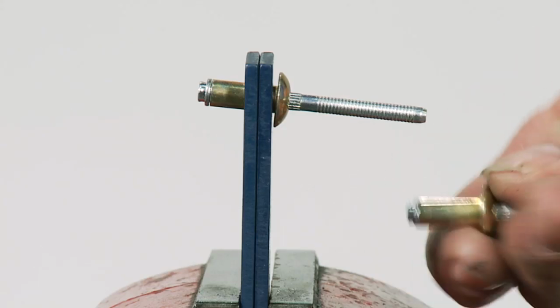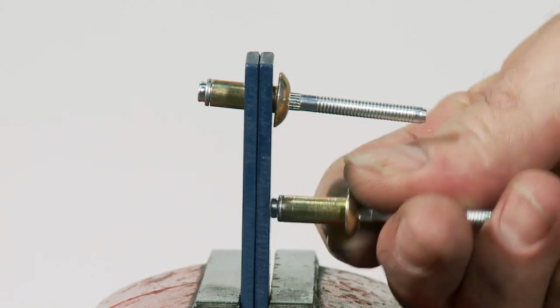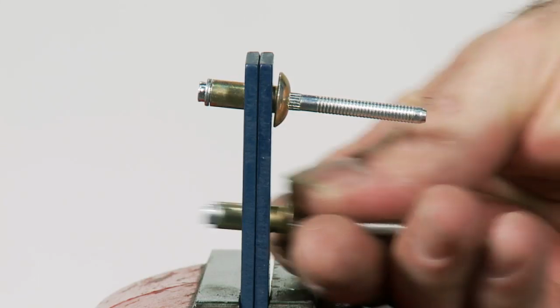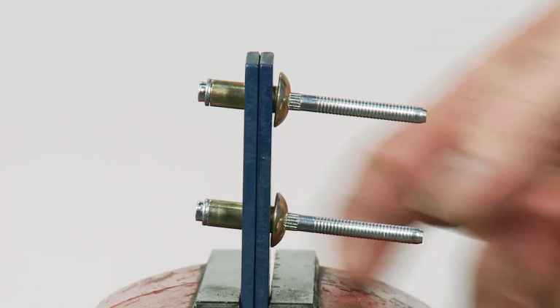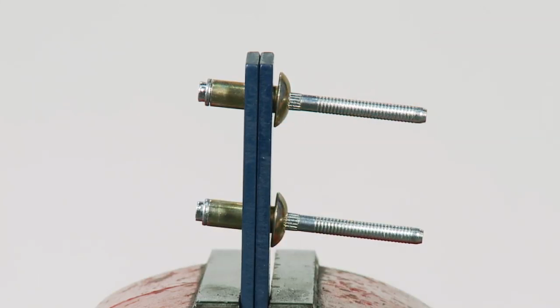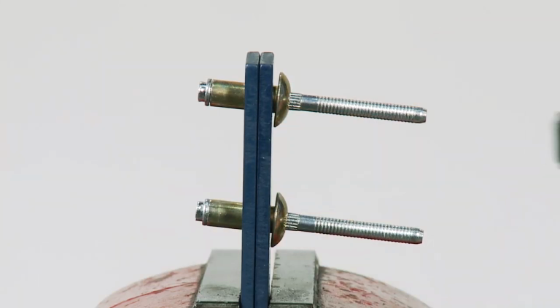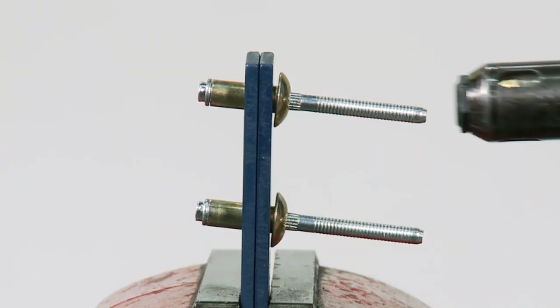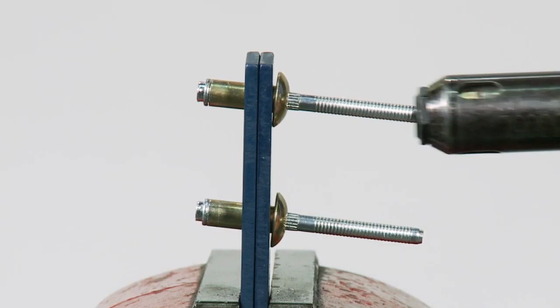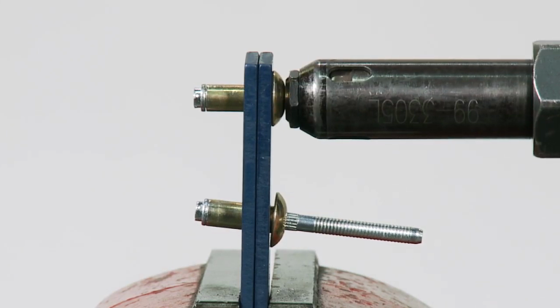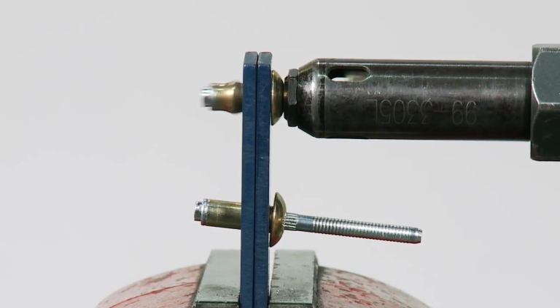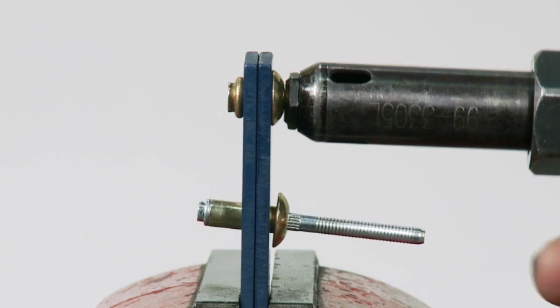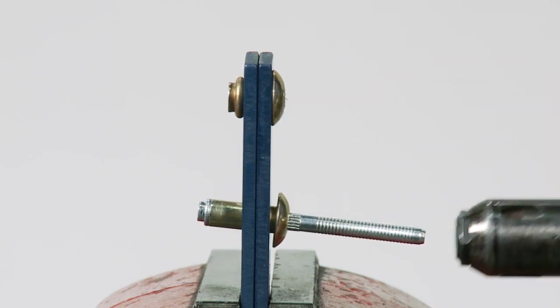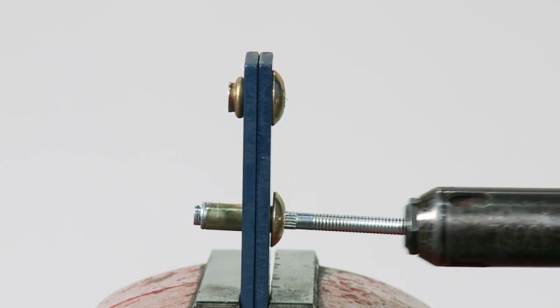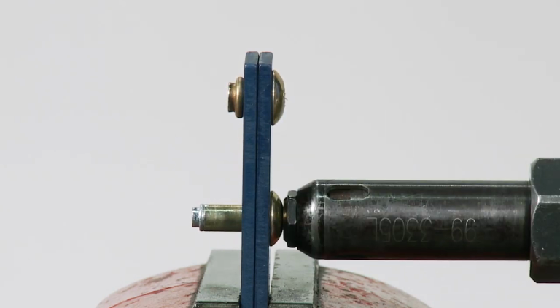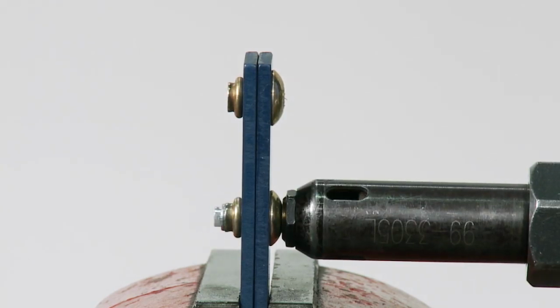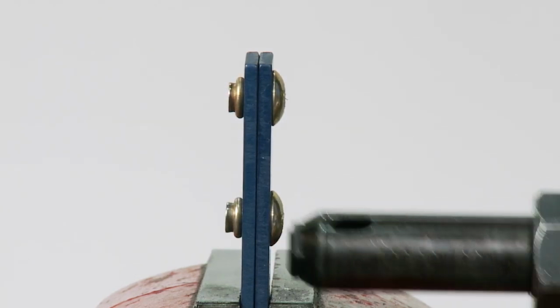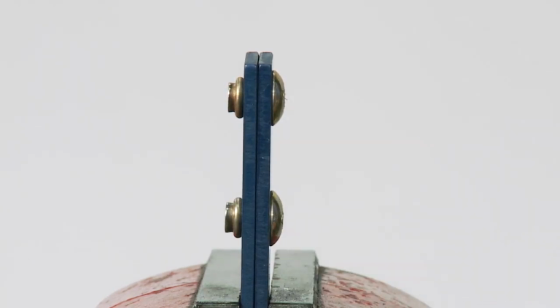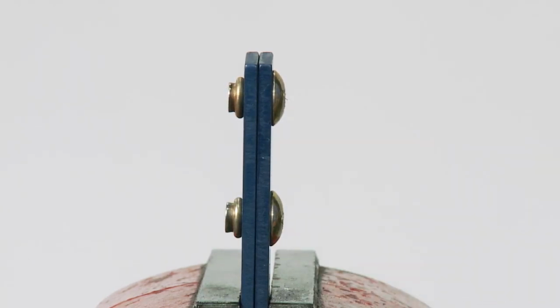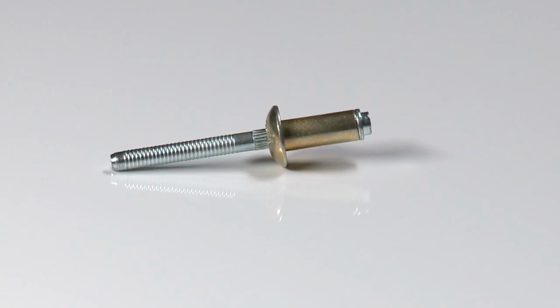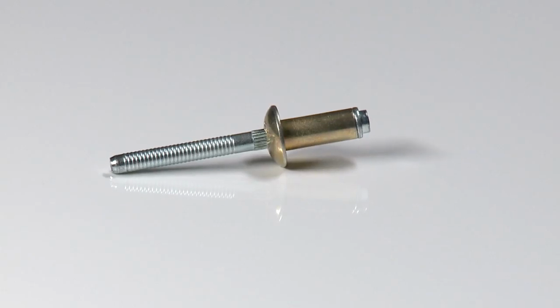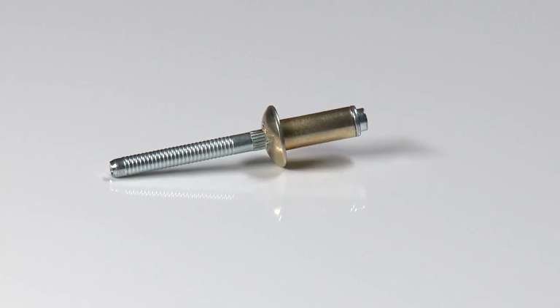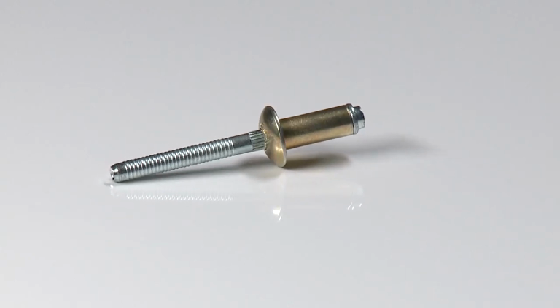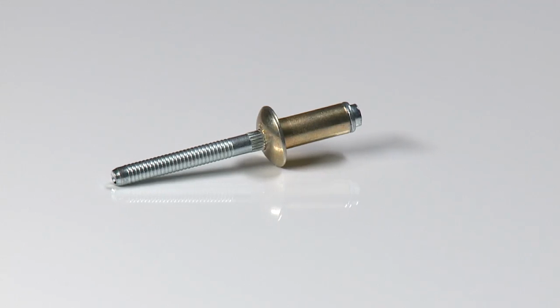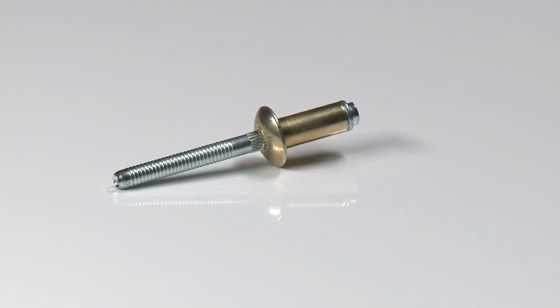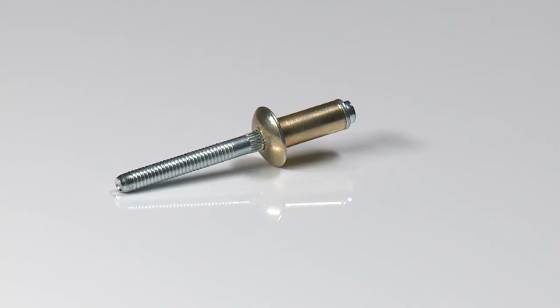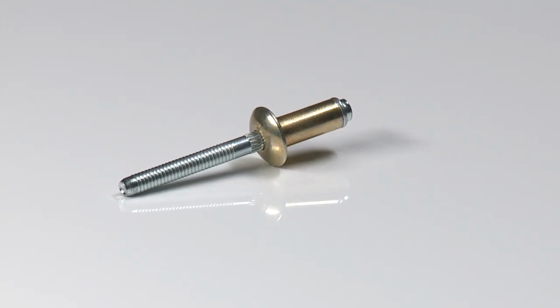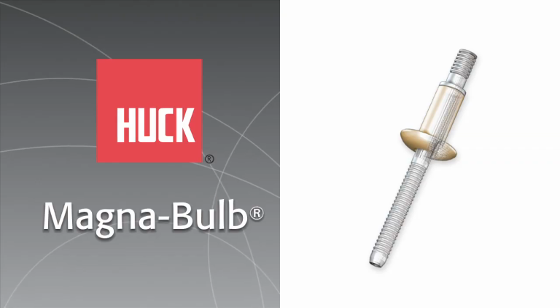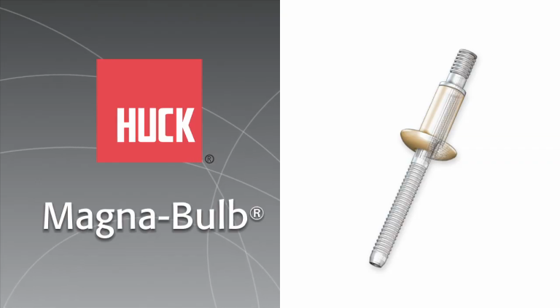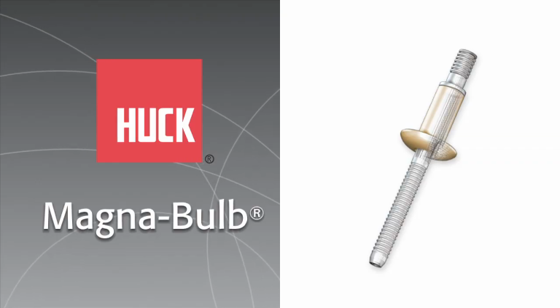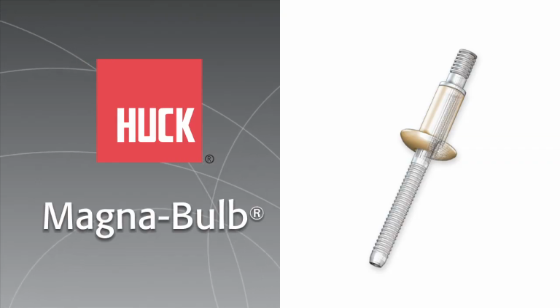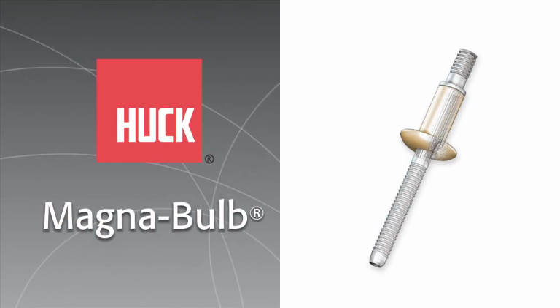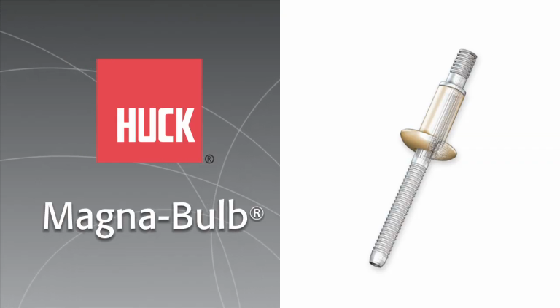Its bulbing action makes MagnaBulb ideal for use in very thin materials, as well as oversized, misaligned, or slotted holes. High strength with a broader bearing surface. Huck MagnaBulb from Alcoa Fastening Systems.